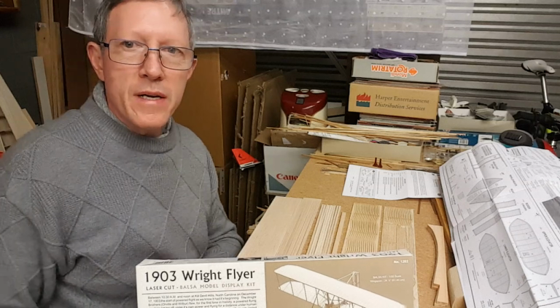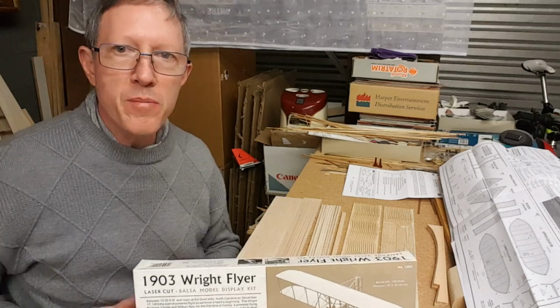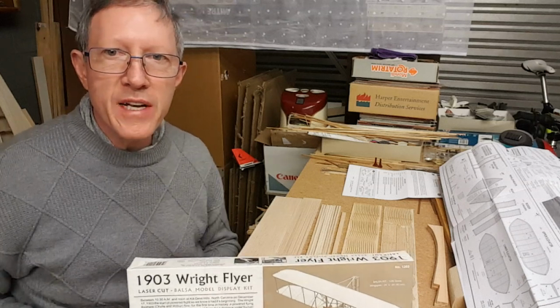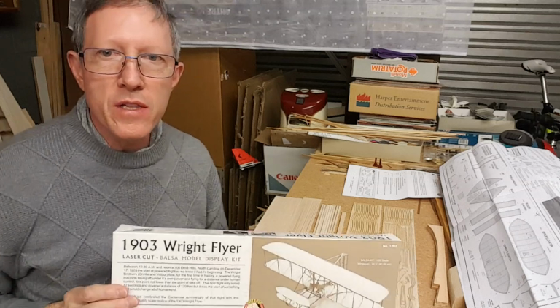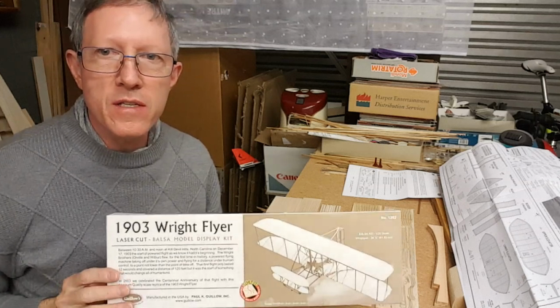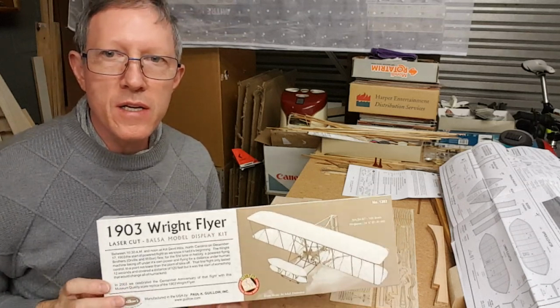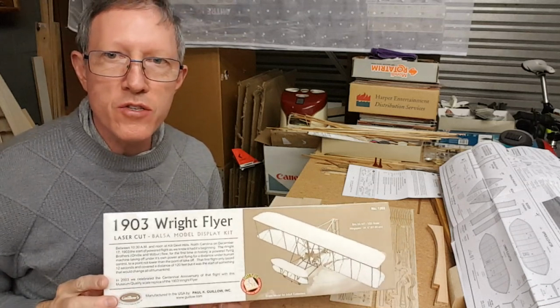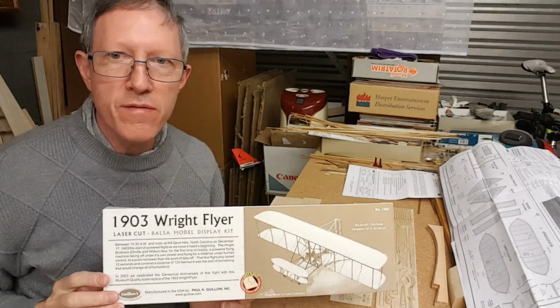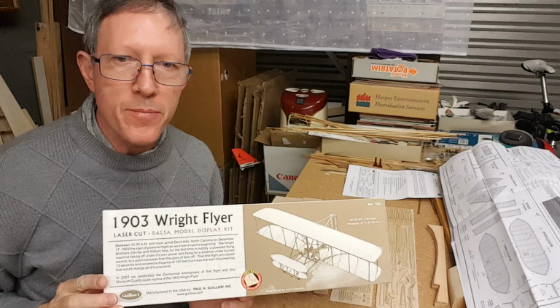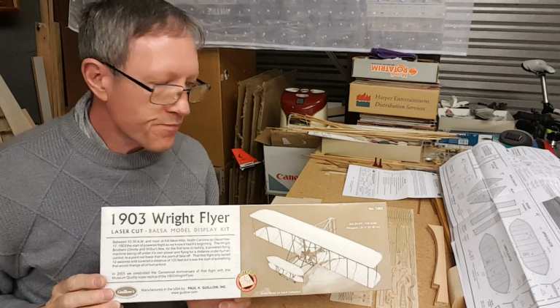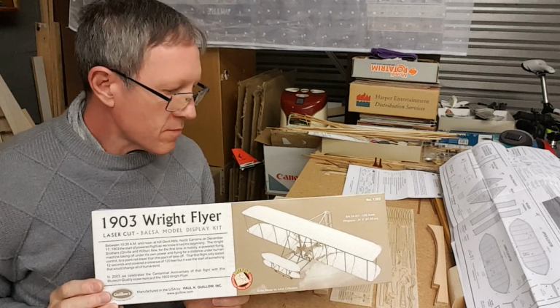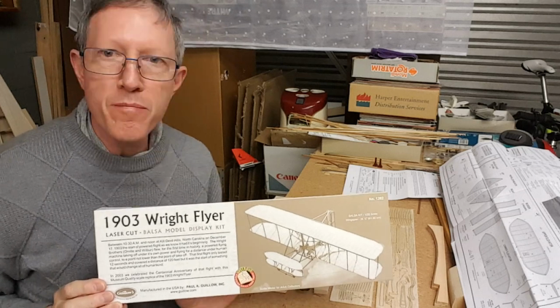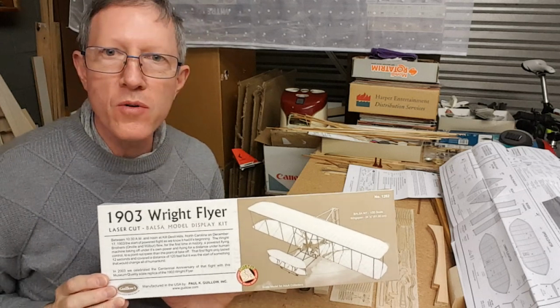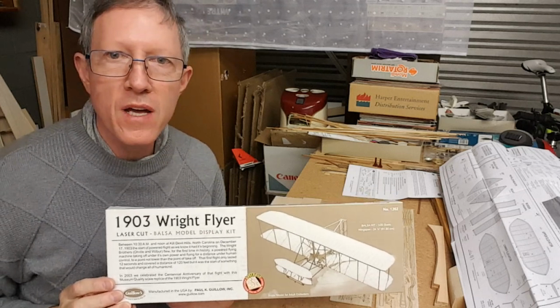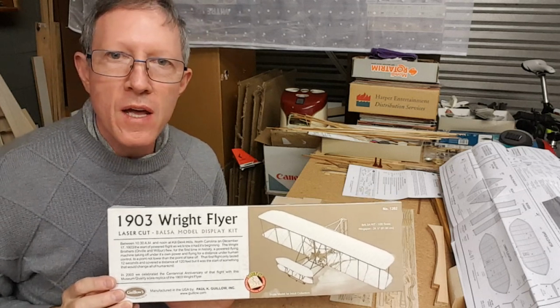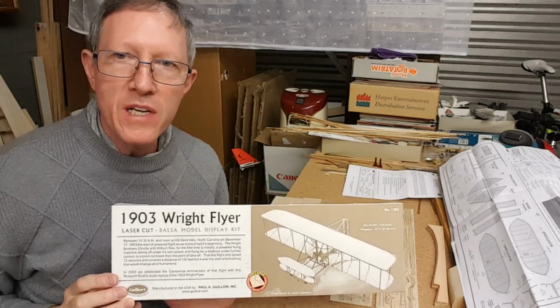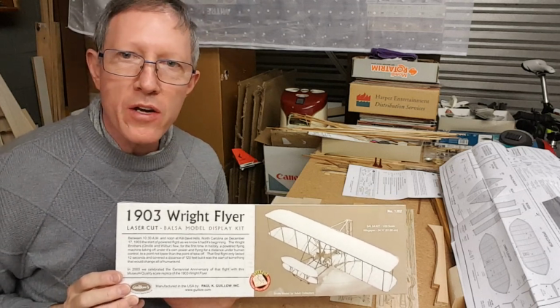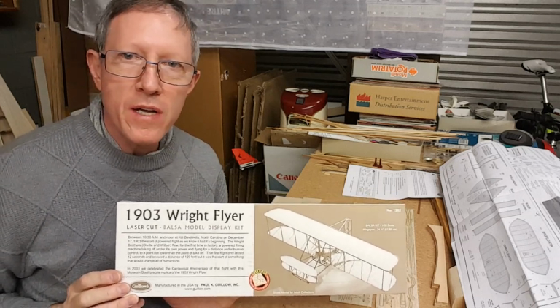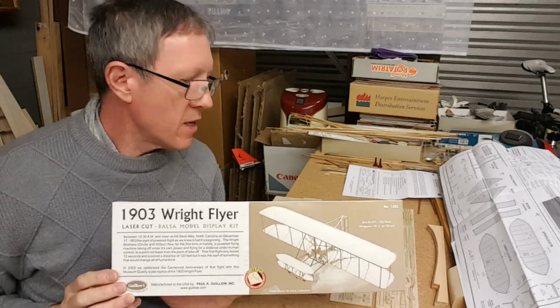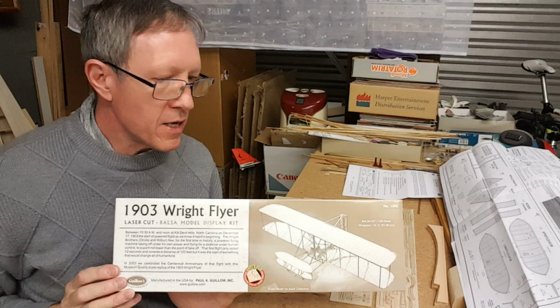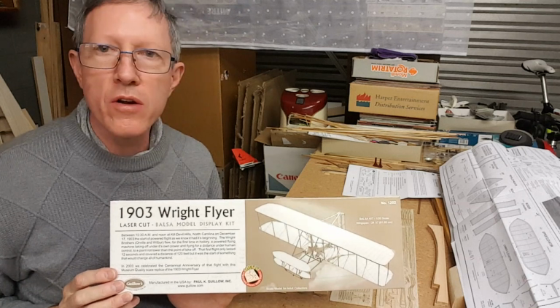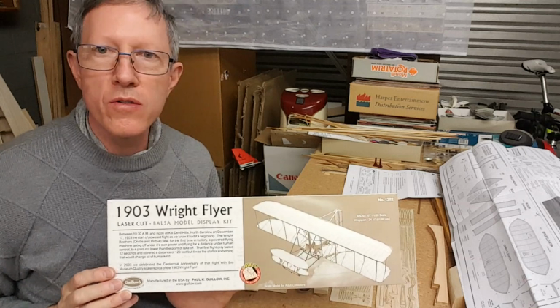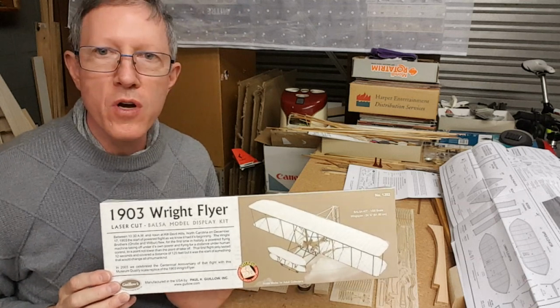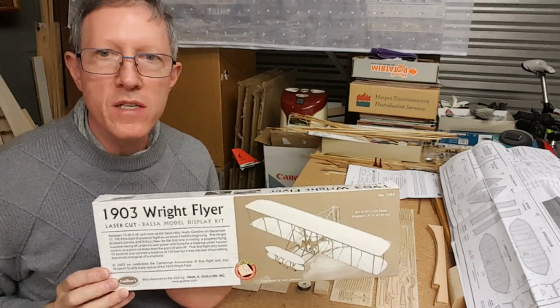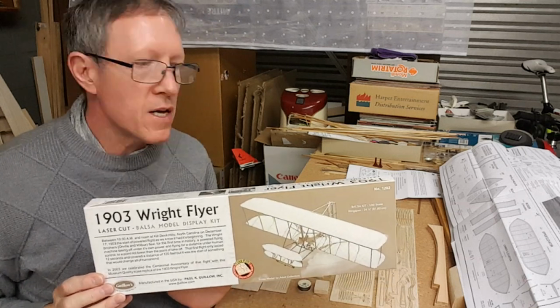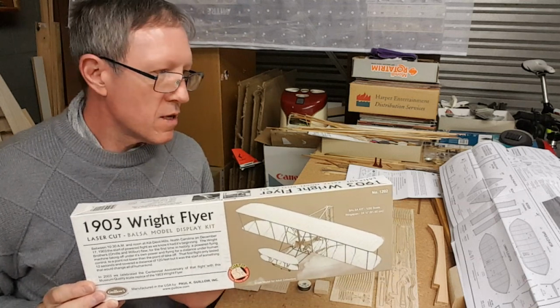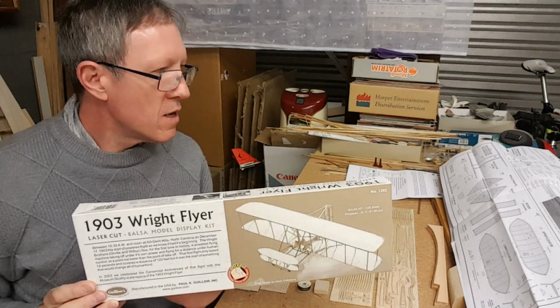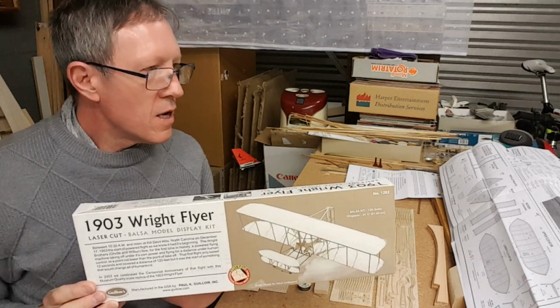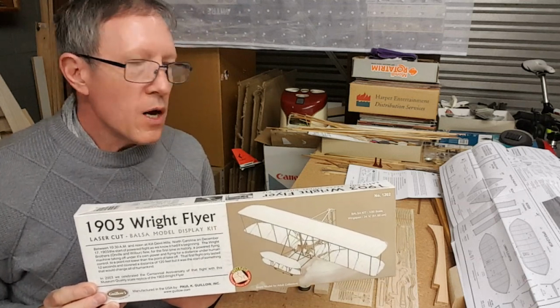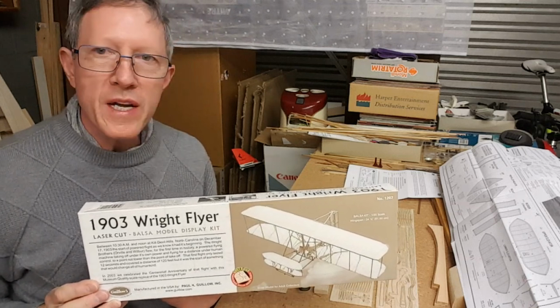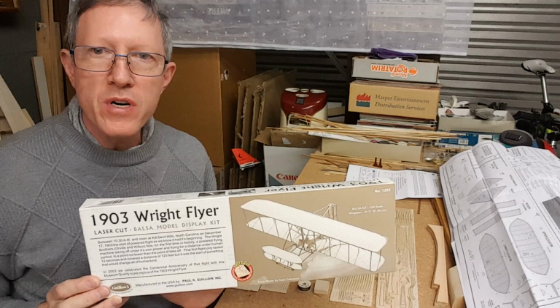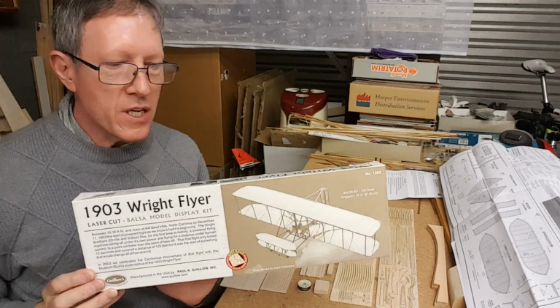A second look at this Gillows Wright Flyer. I've packed it all out, been looking it over, and I'll show you the full contents and what we get on the printed sheets.